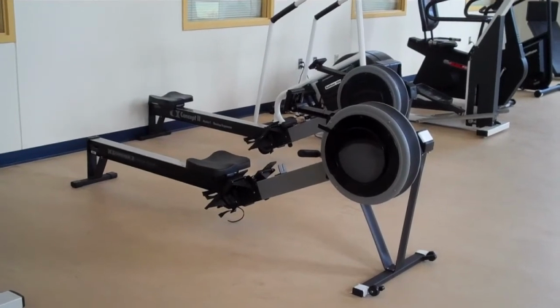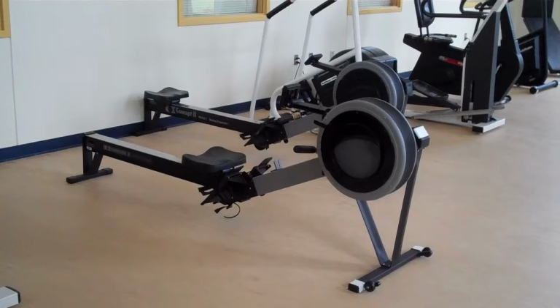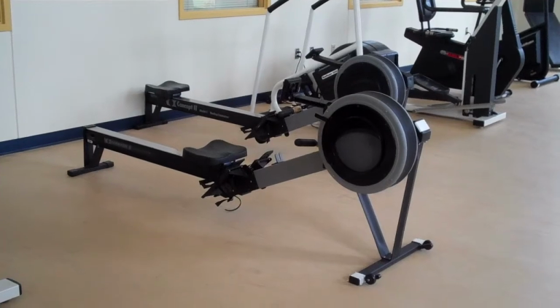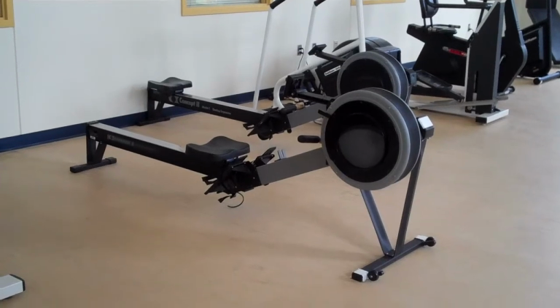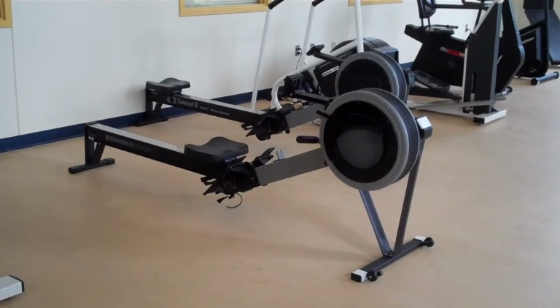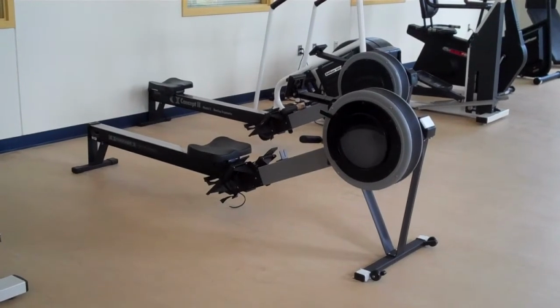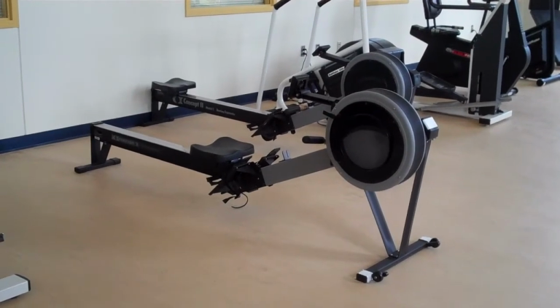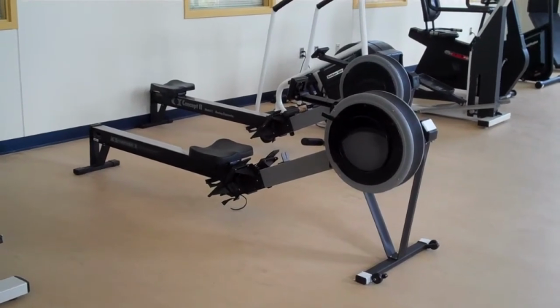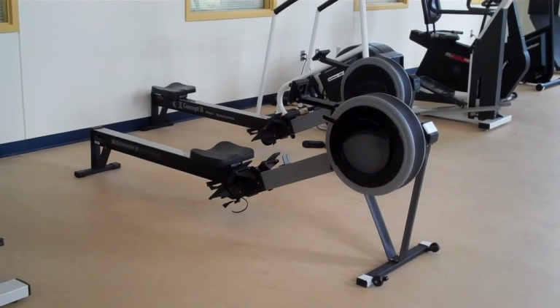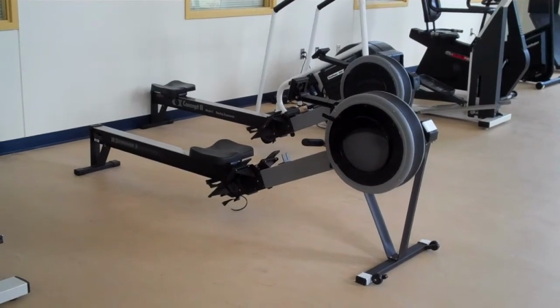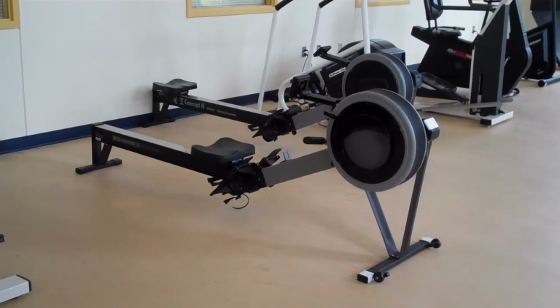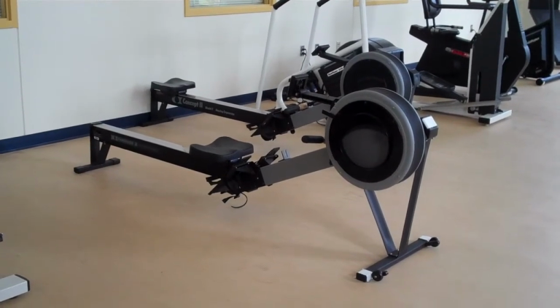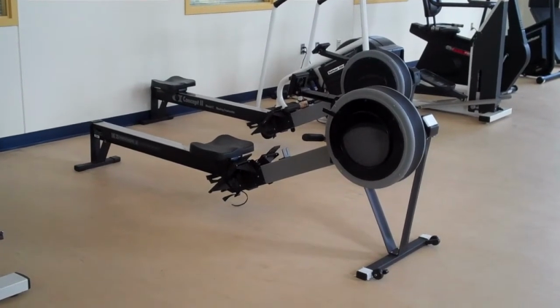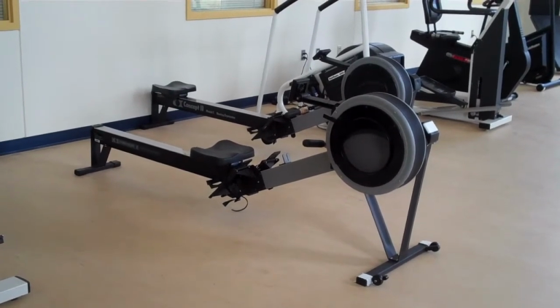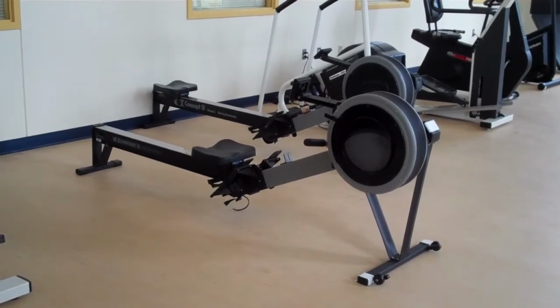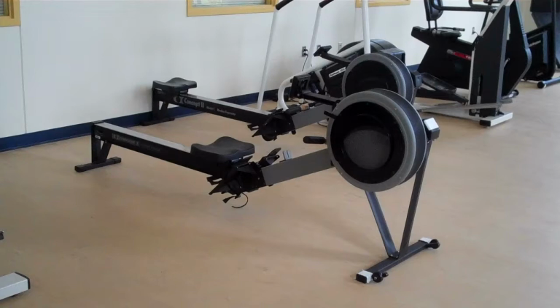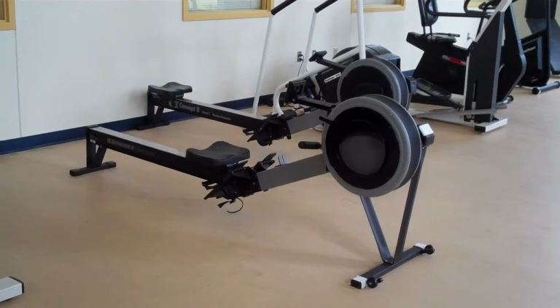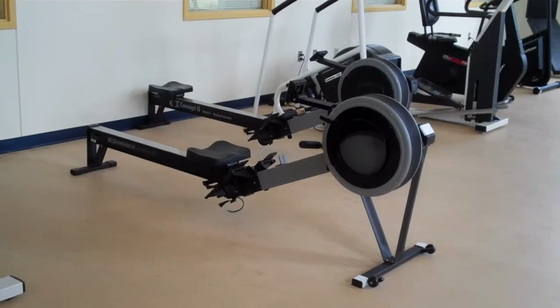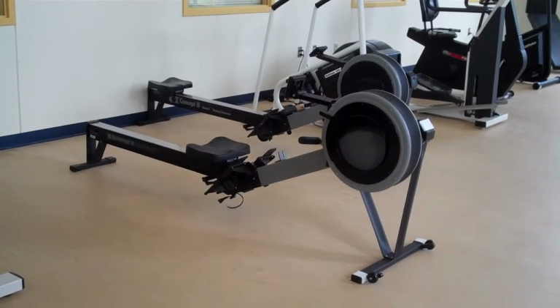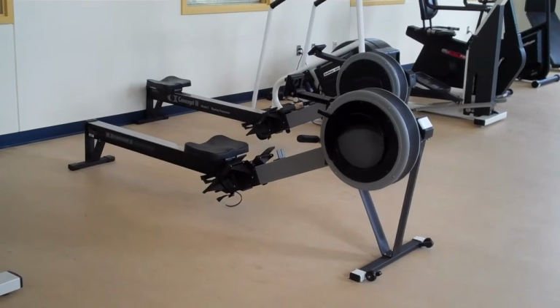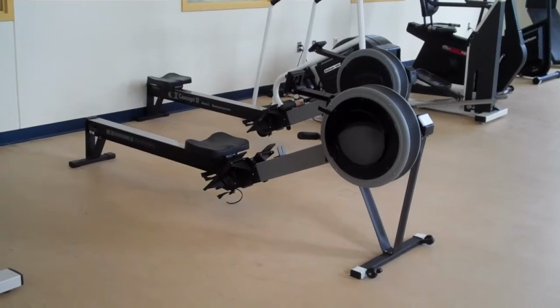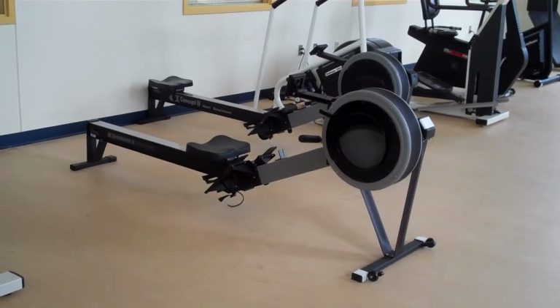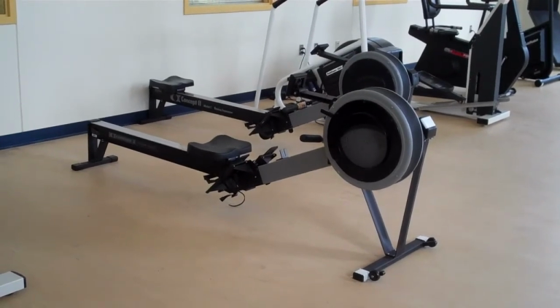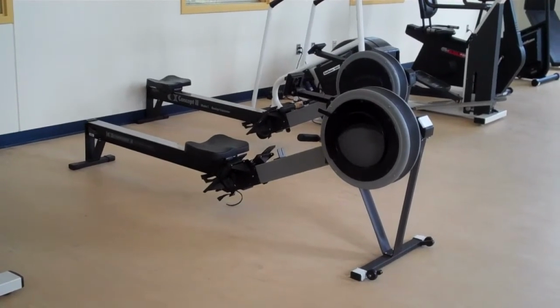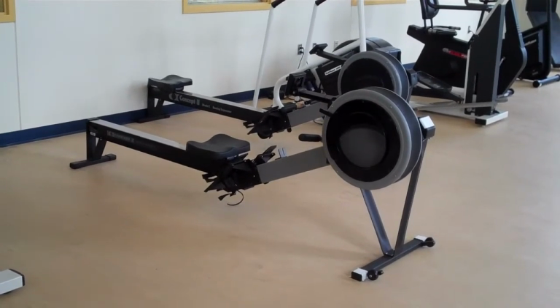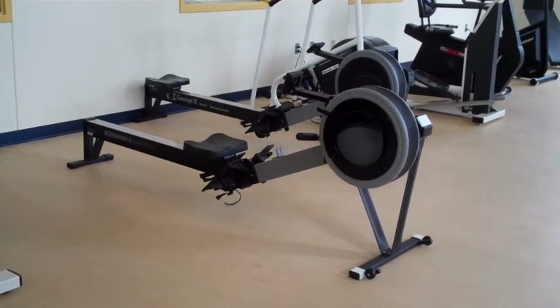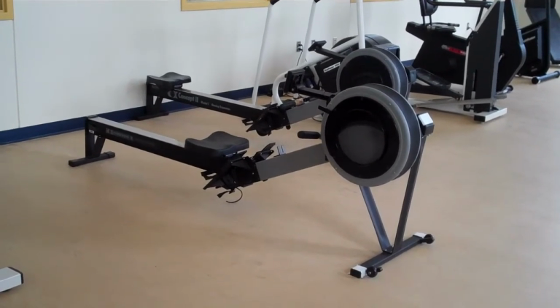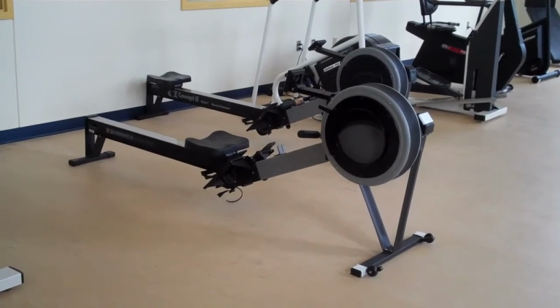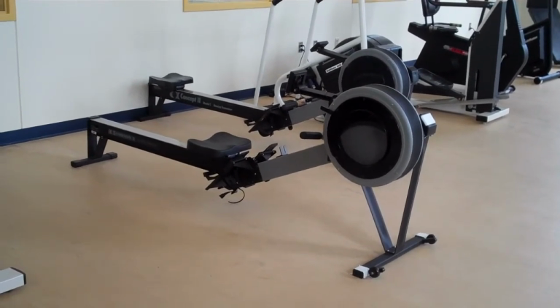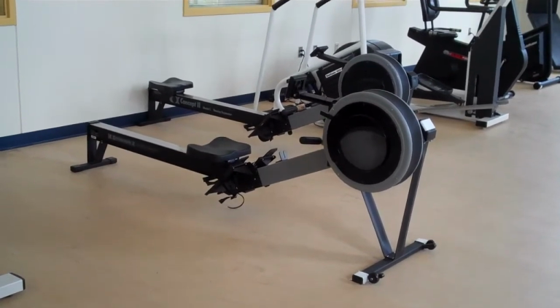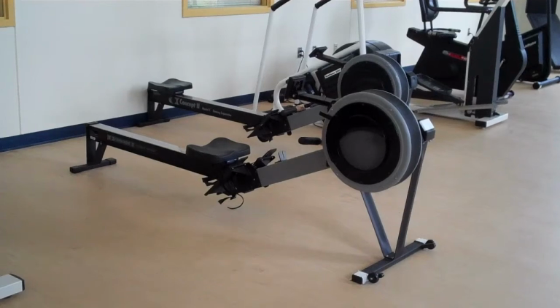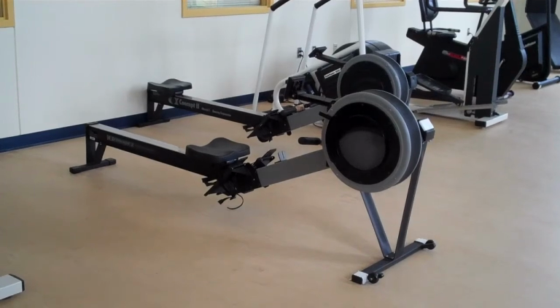Here we have our rowing machine, a piece of cardio equipment. This is great because it's non-impact — you're sitting and pushing with your legs while pulling with your arms. Our demonstrator will come in and show us how it's done.